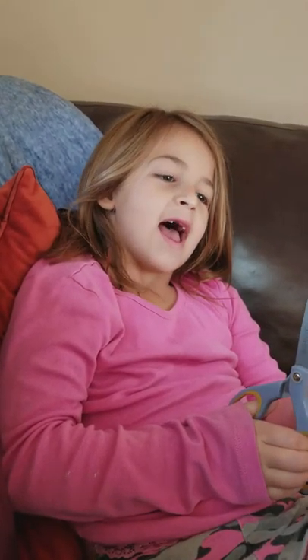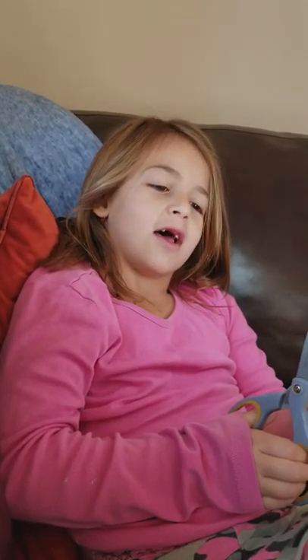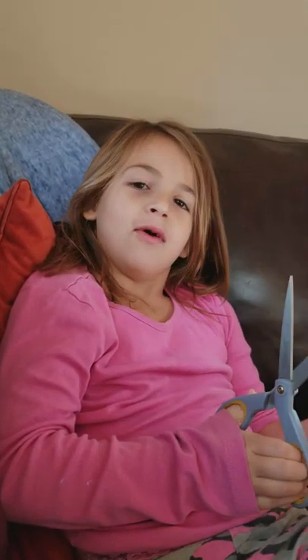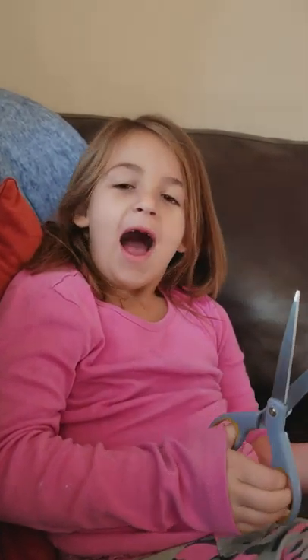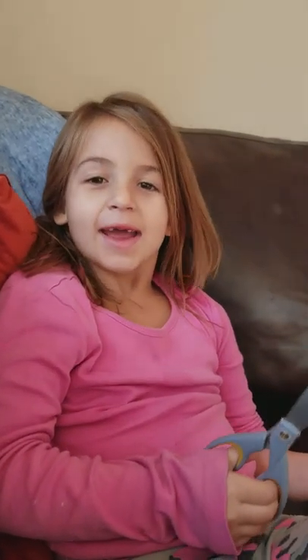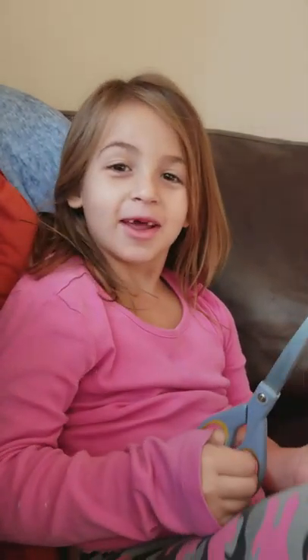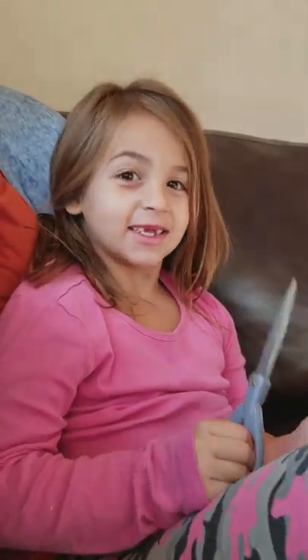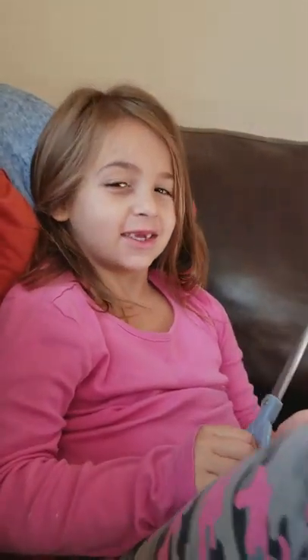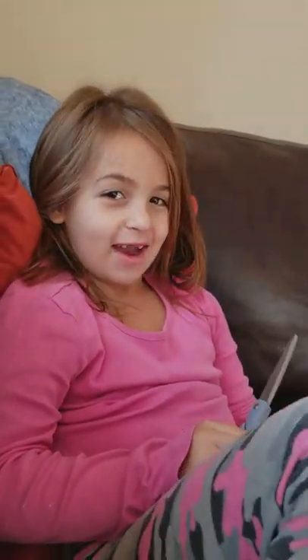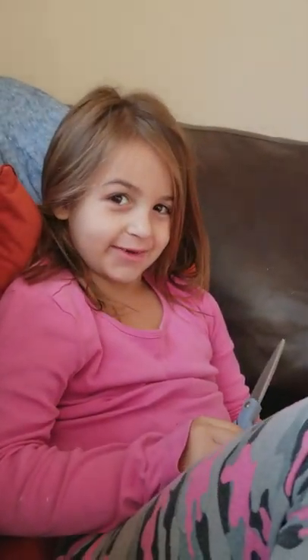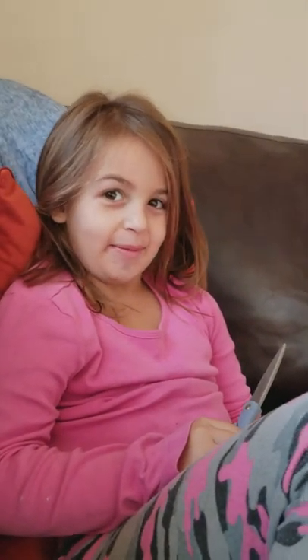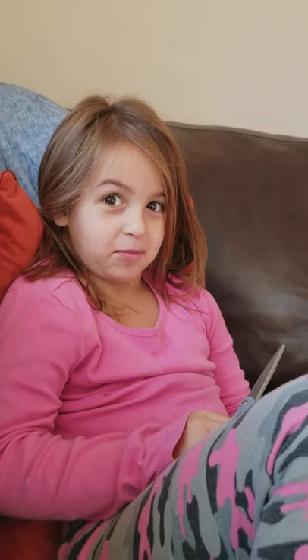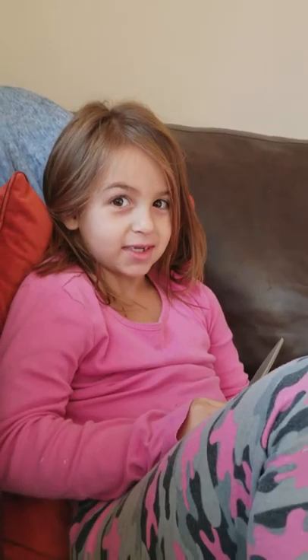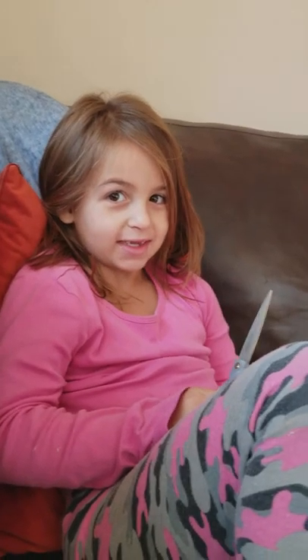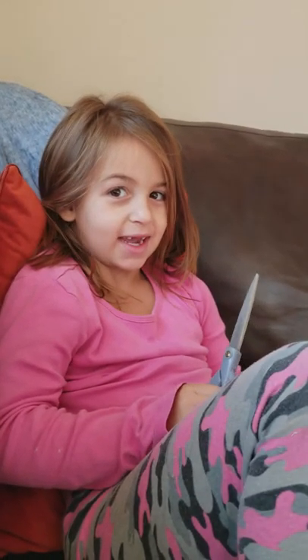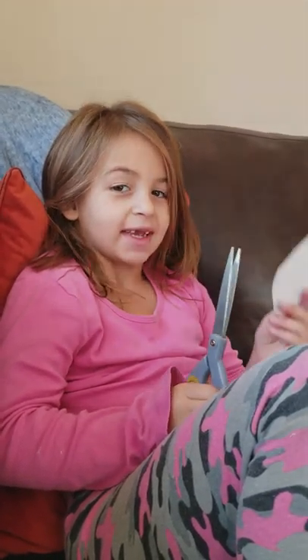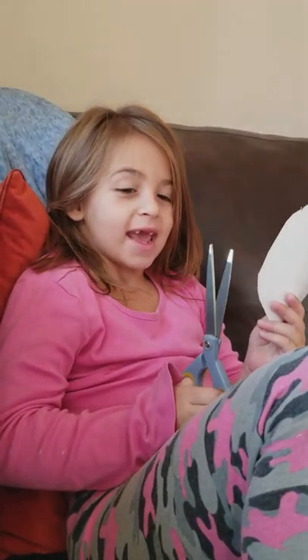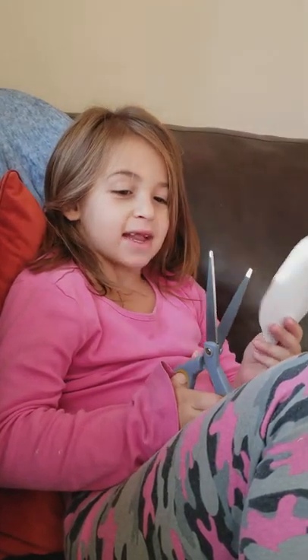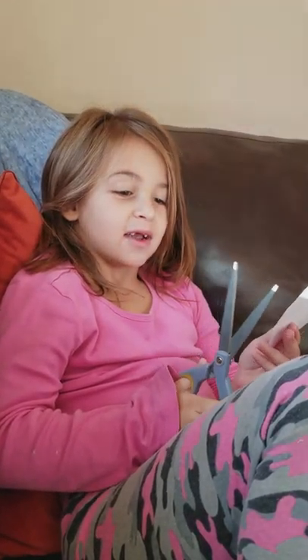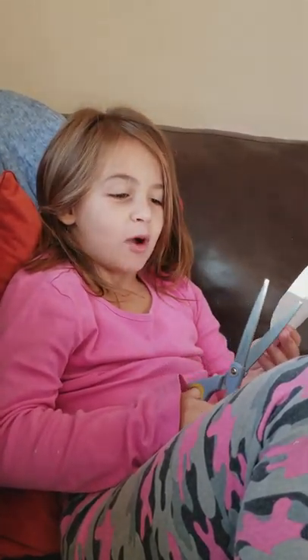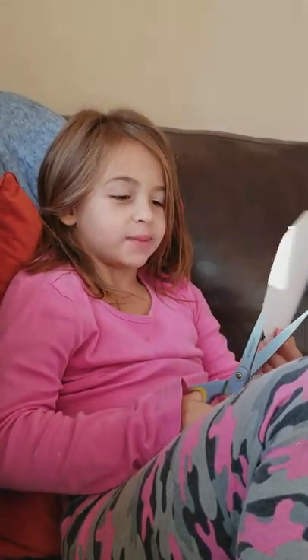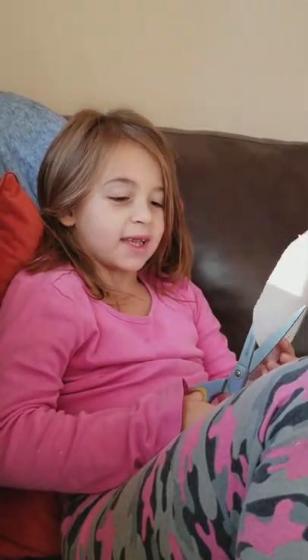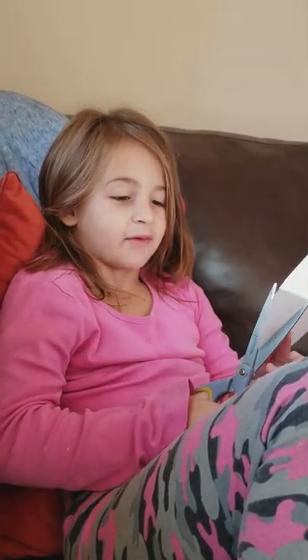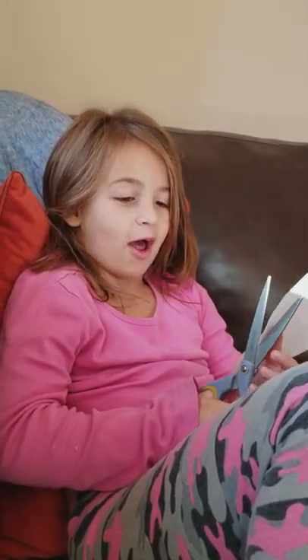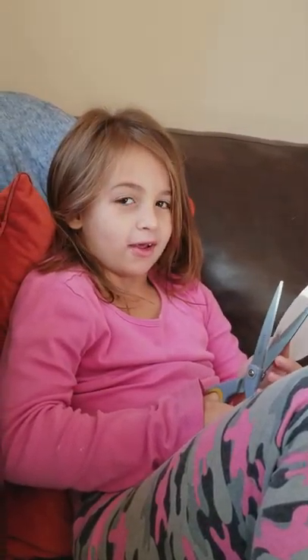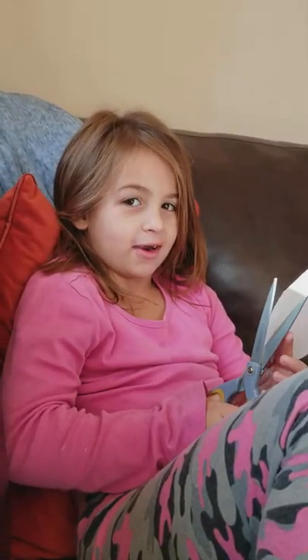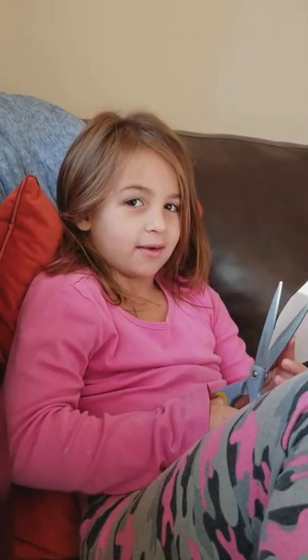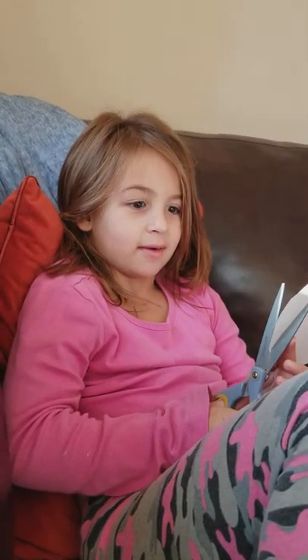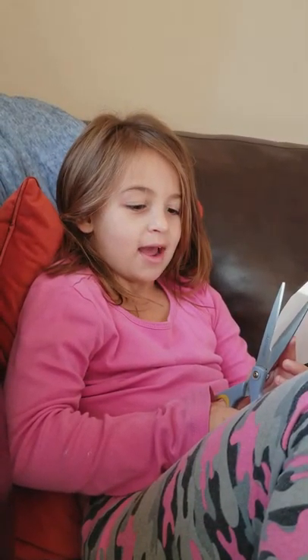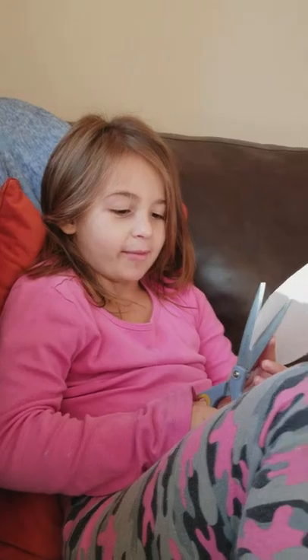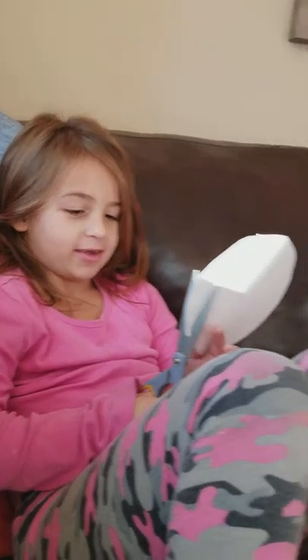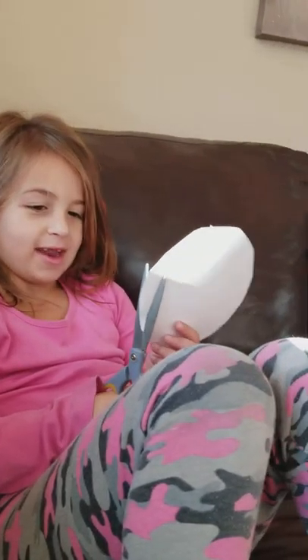Hello, I am going to teach you how to do a paper snake today, and watch me if you want to learn. I'm going to do that.